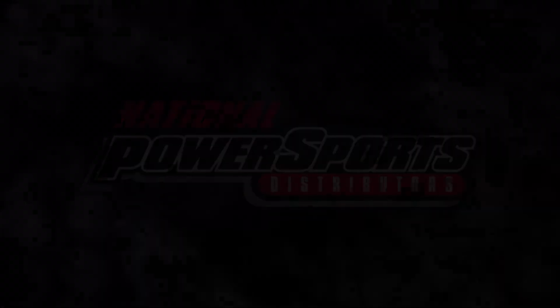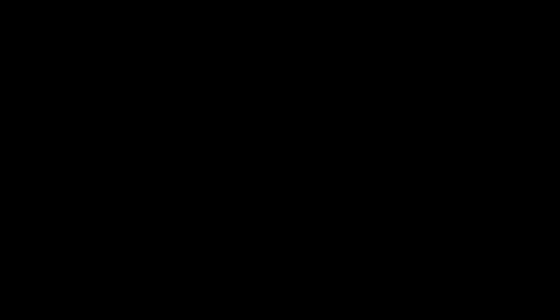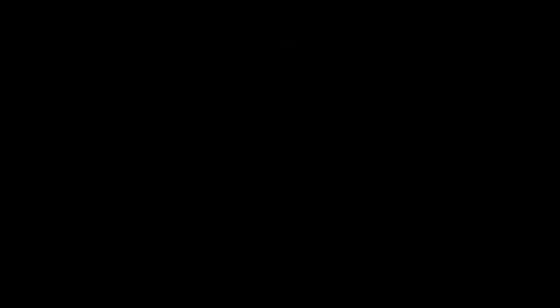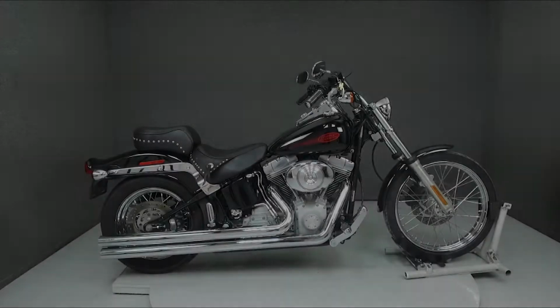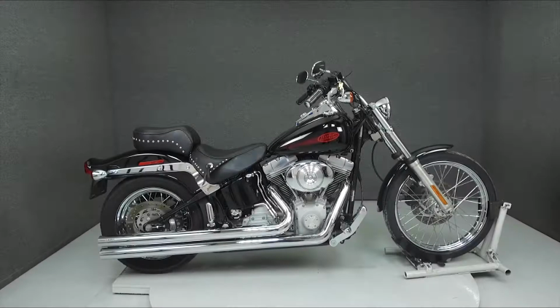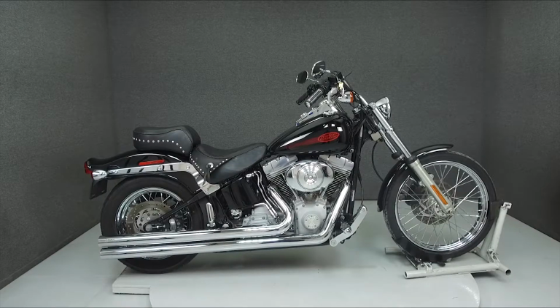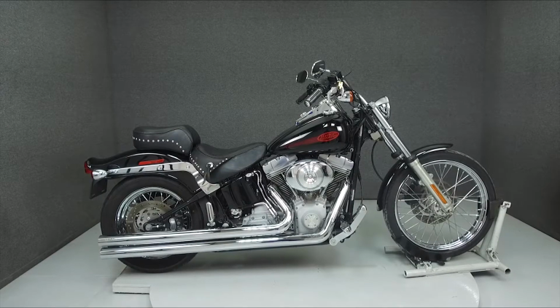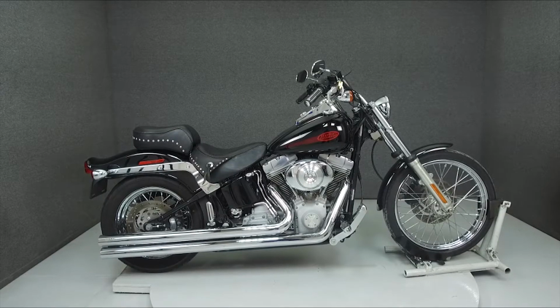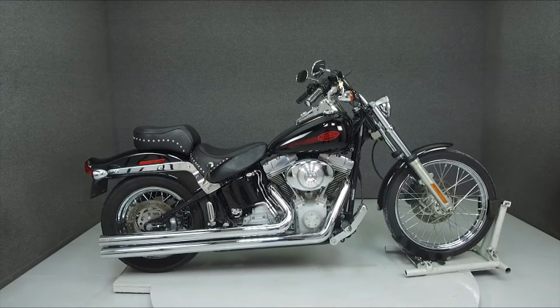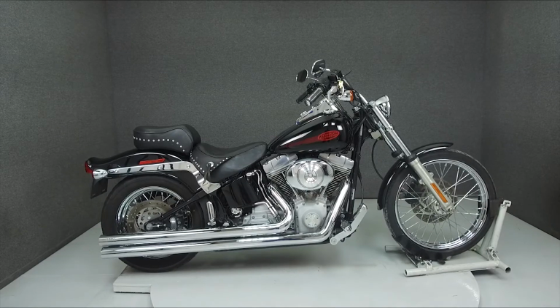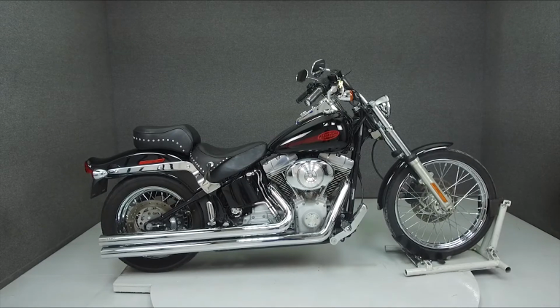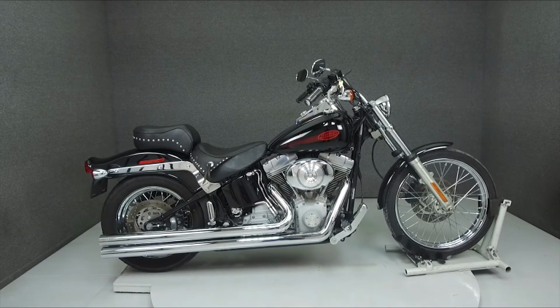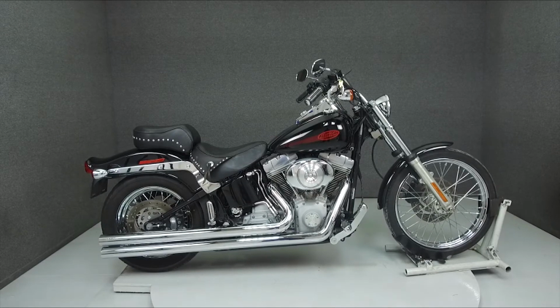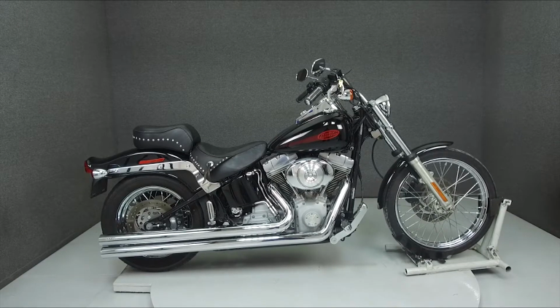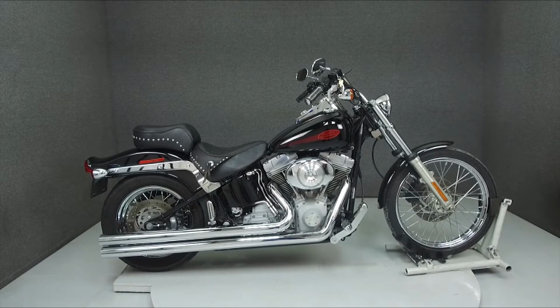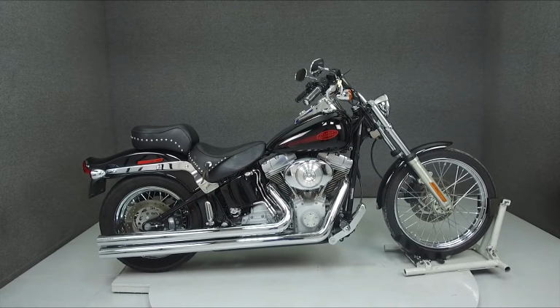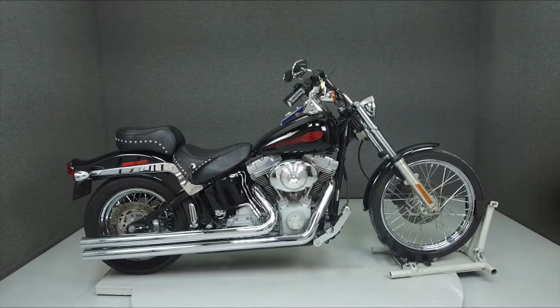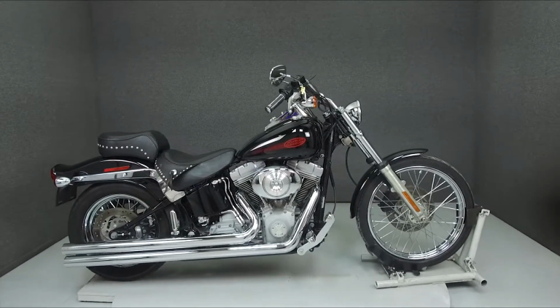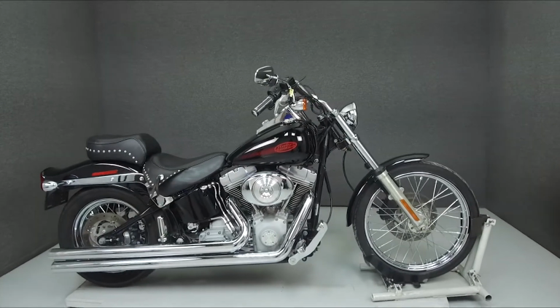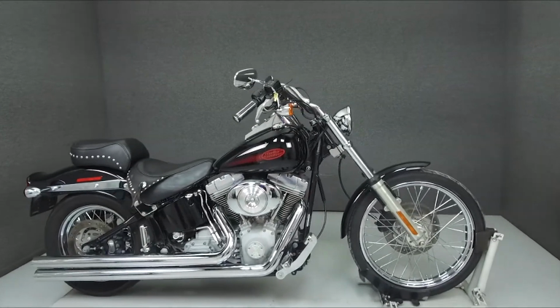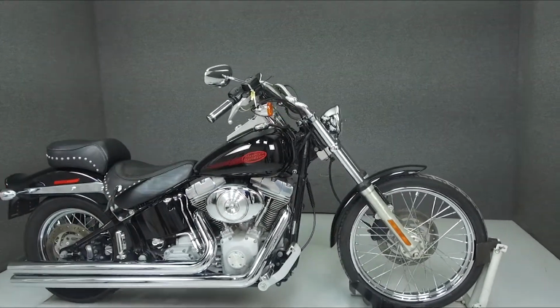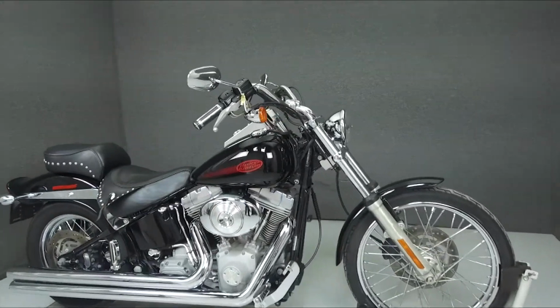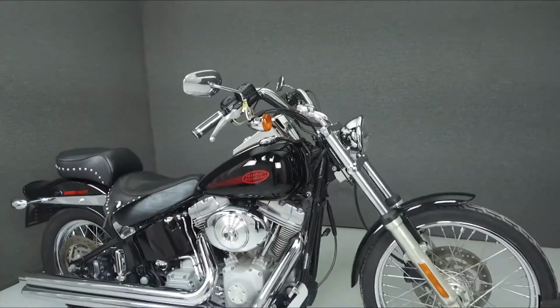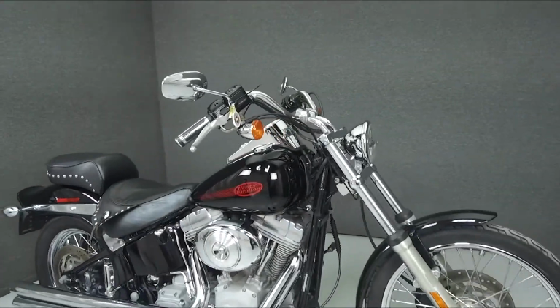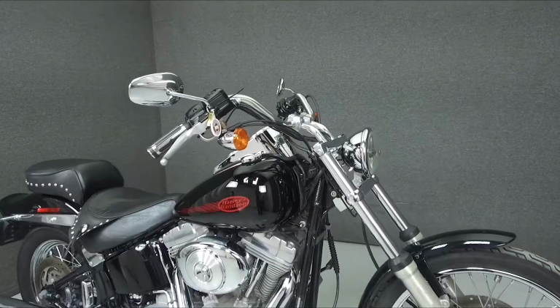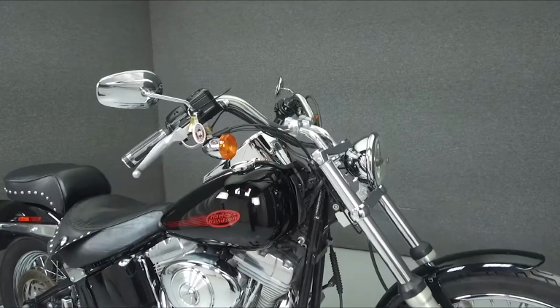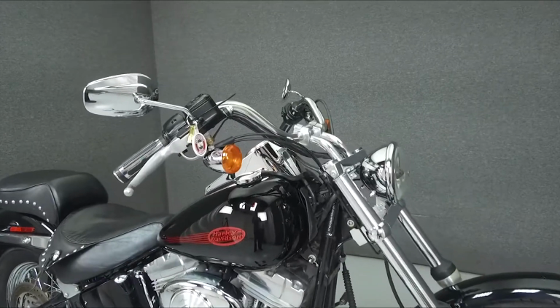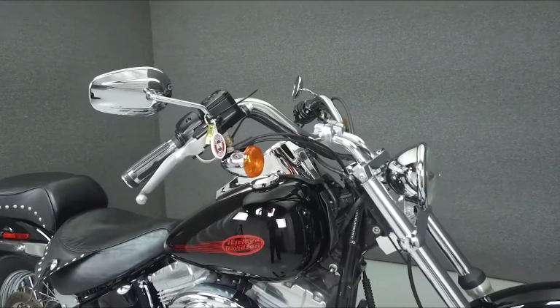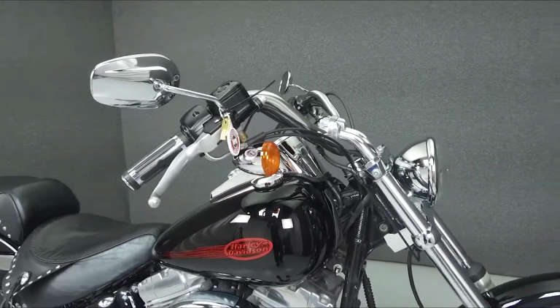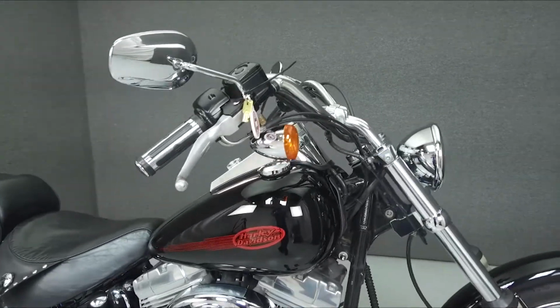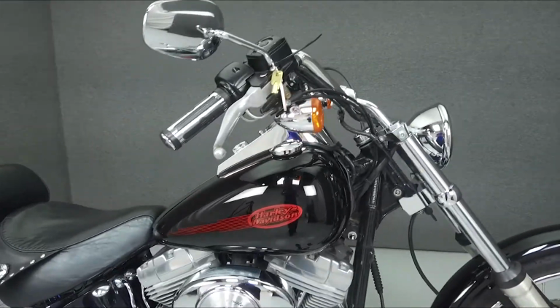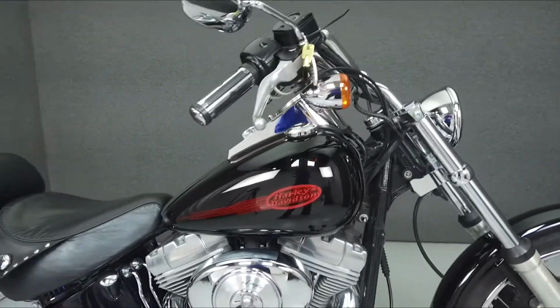Hey everyone, this is Keegan from National Powersports. Today, we're taking a look at this 2005 Harley-Davidson Softail with 37,788 miles.